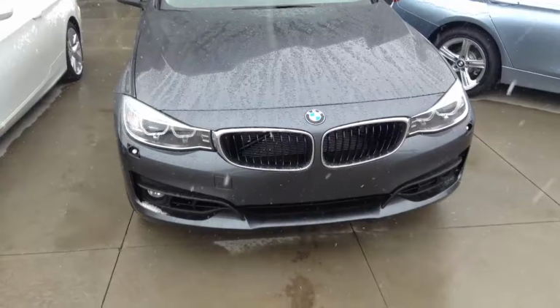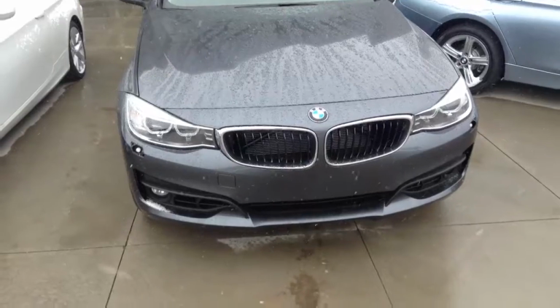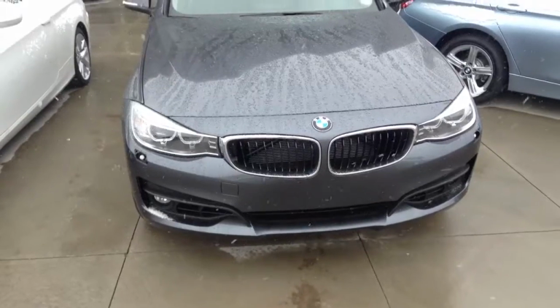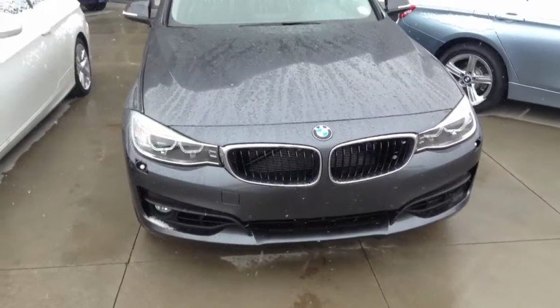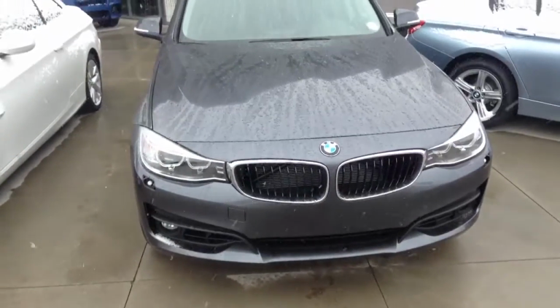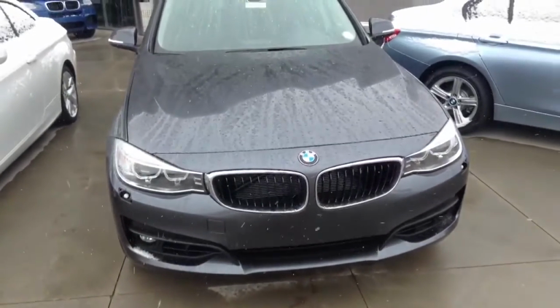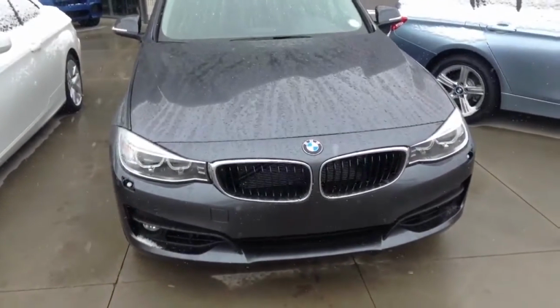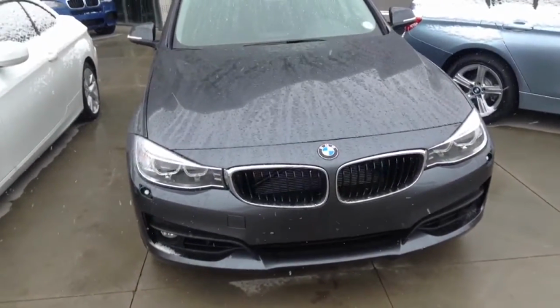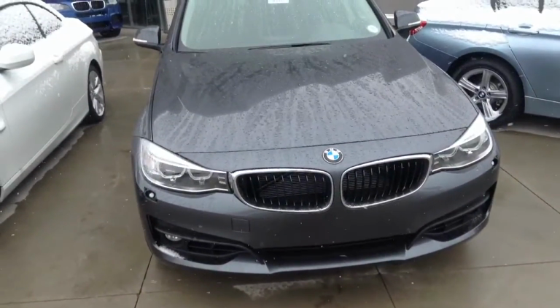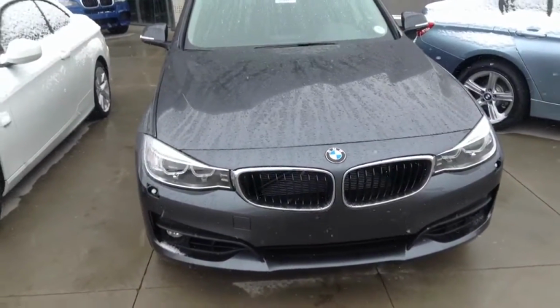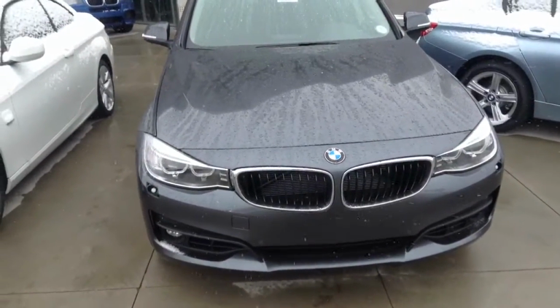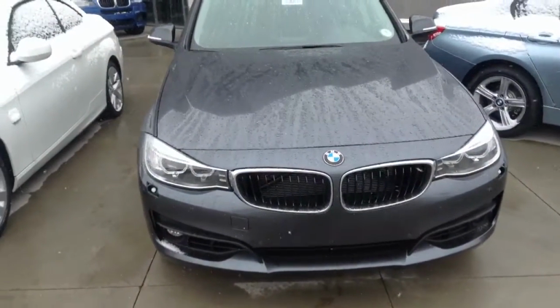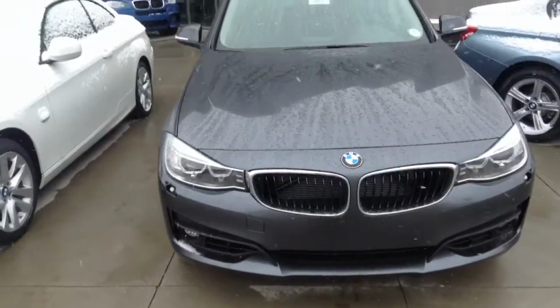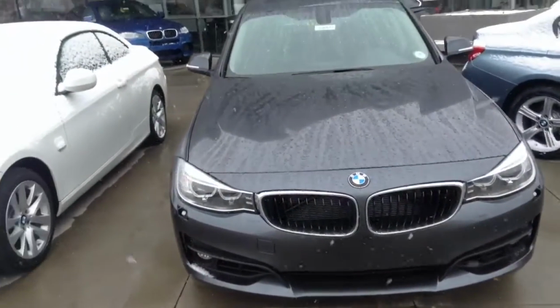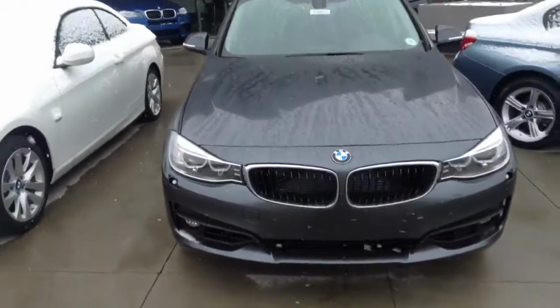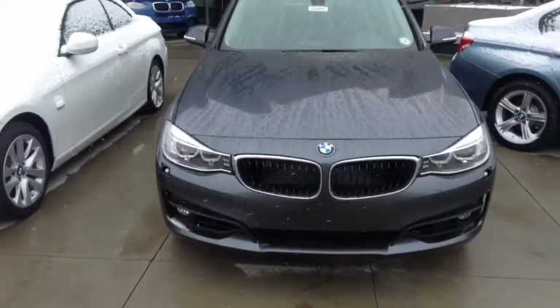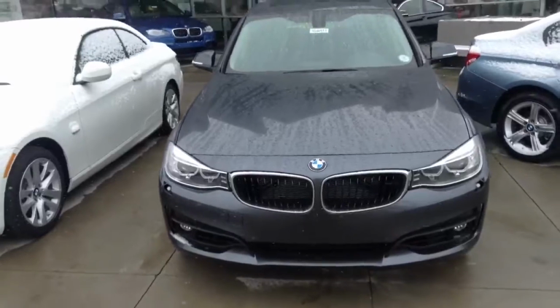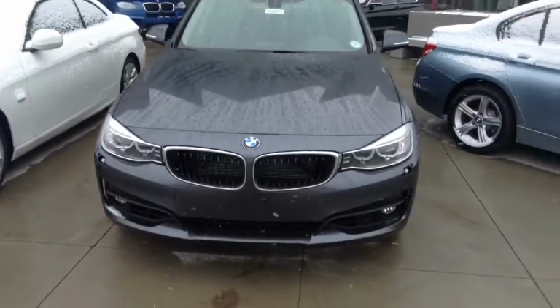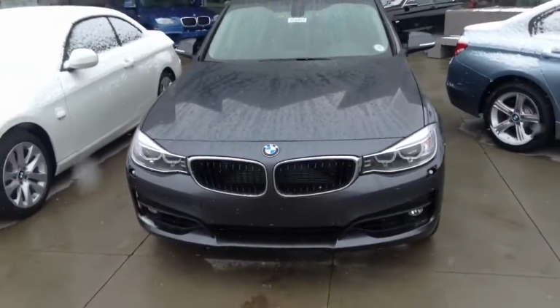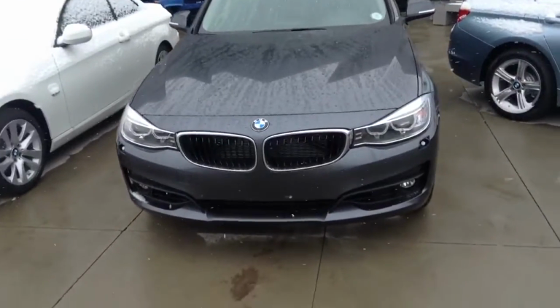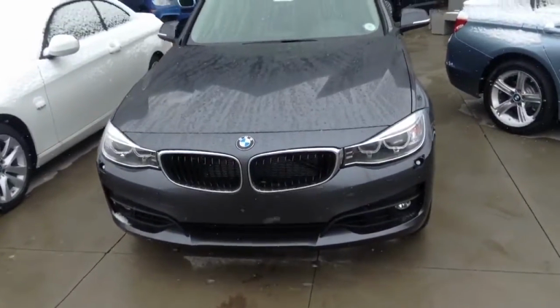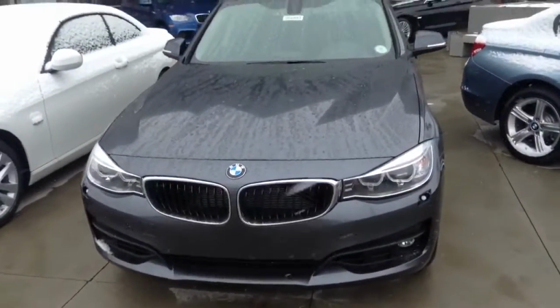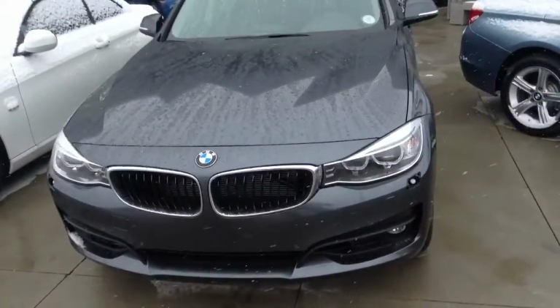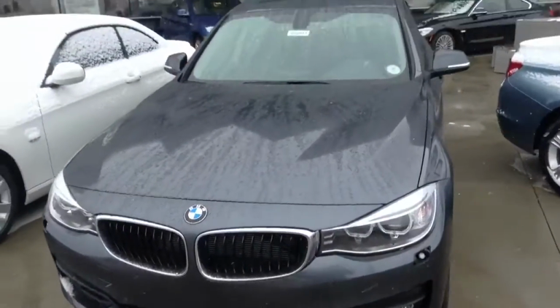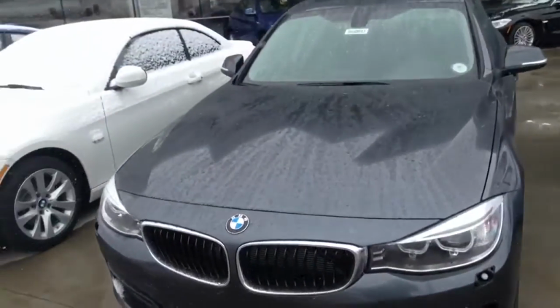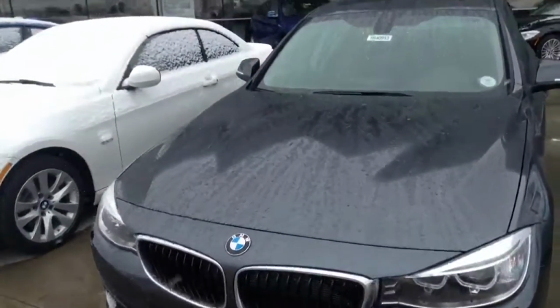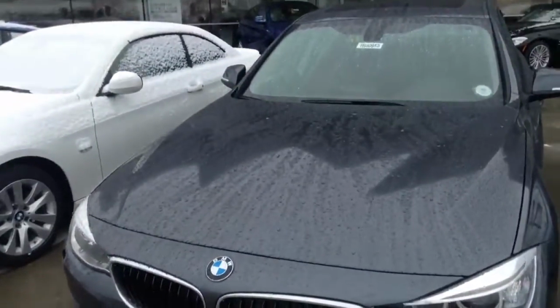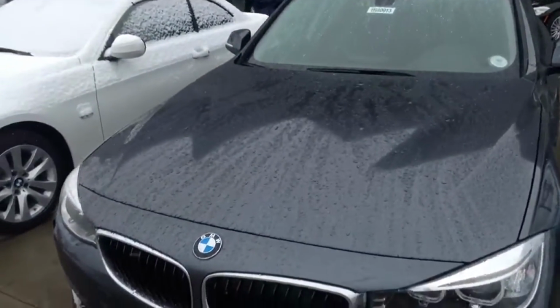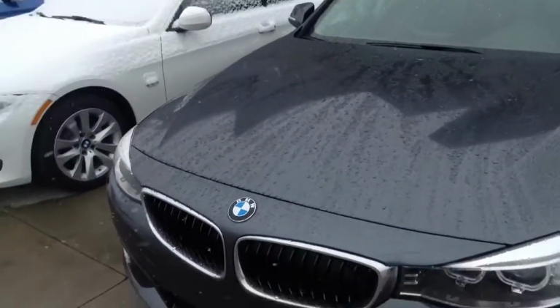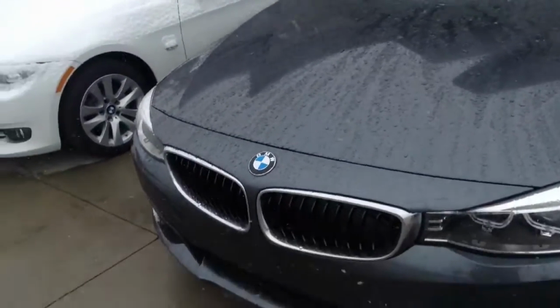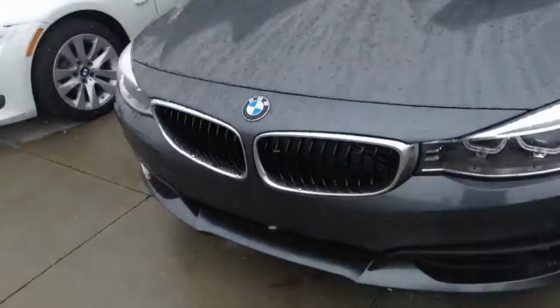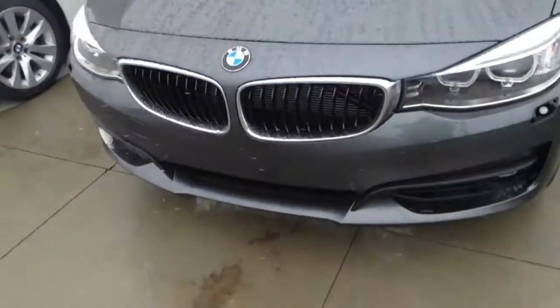Hi, this is Jason at Sean PMW. Just wanted to send you a quick video of one of our 2014 3 Series Gran Turismo's that we have in stock here.